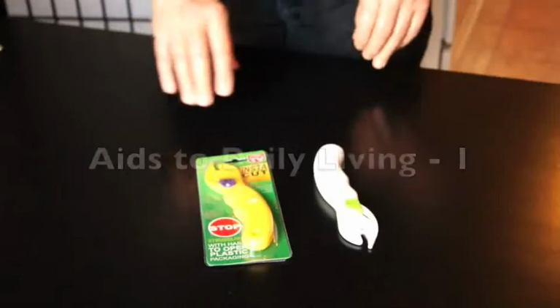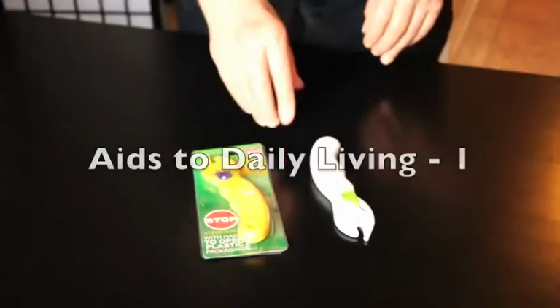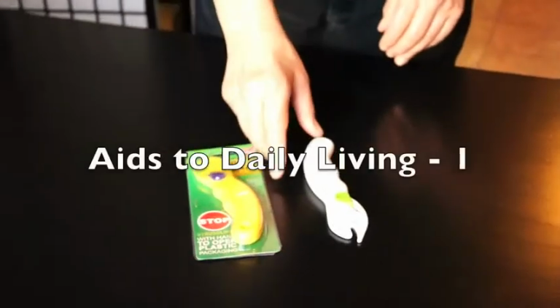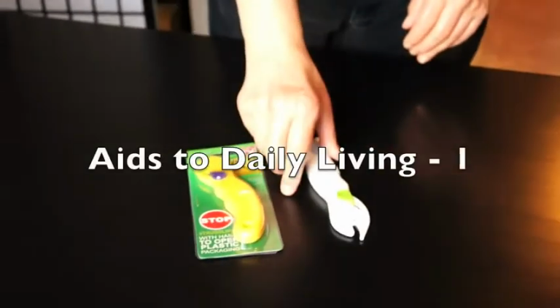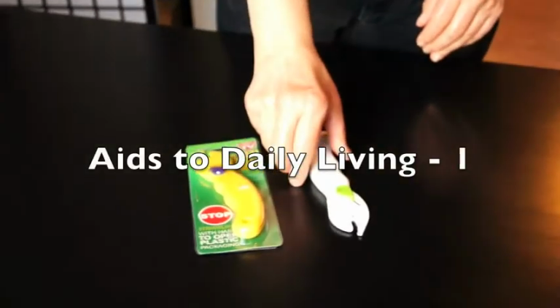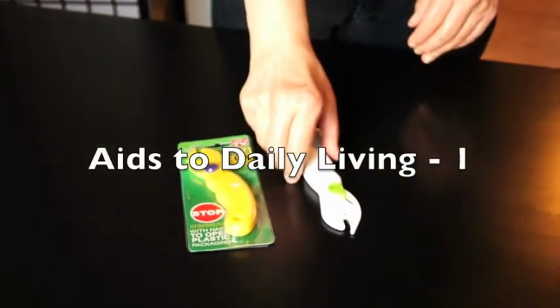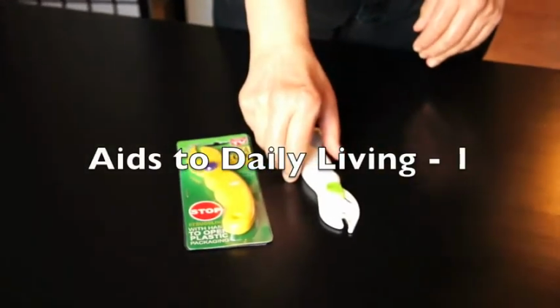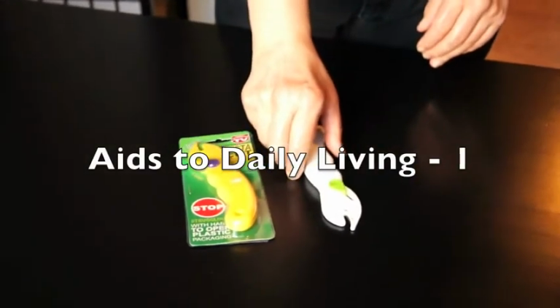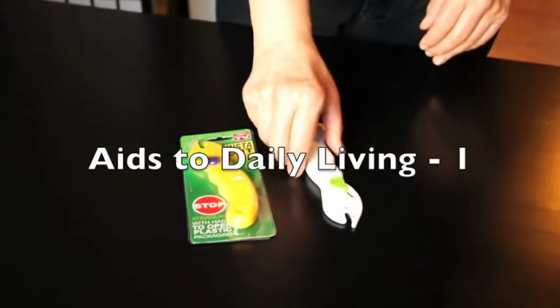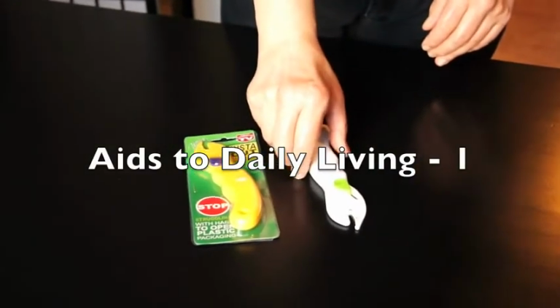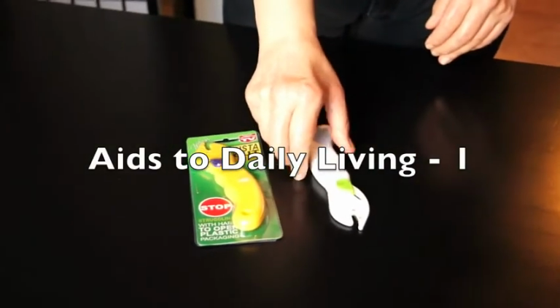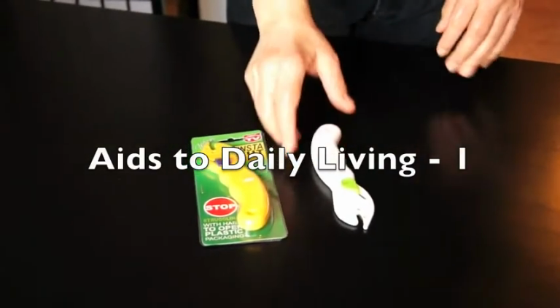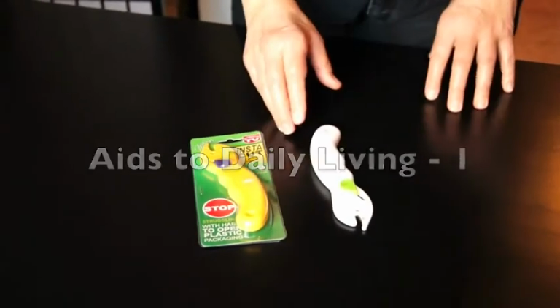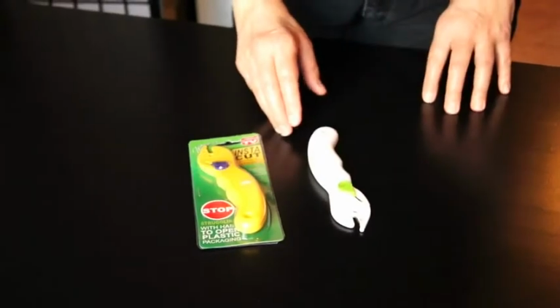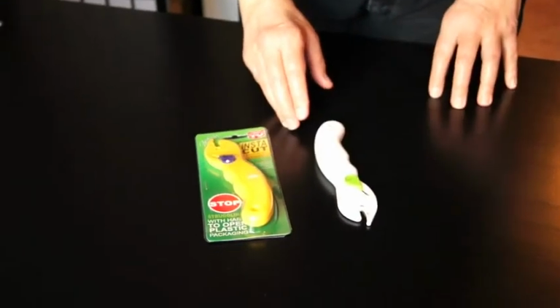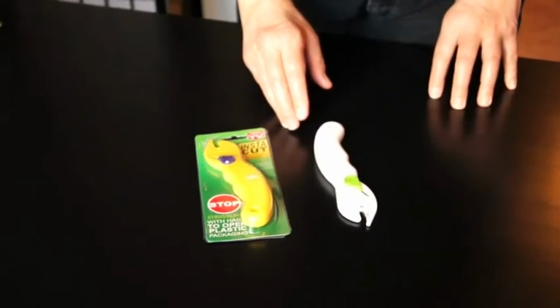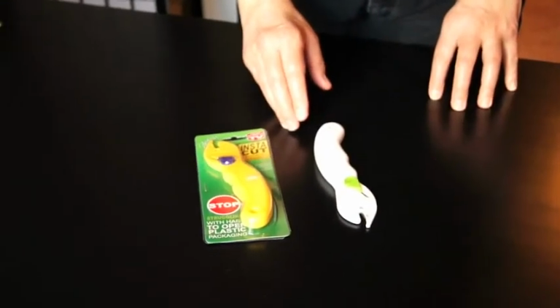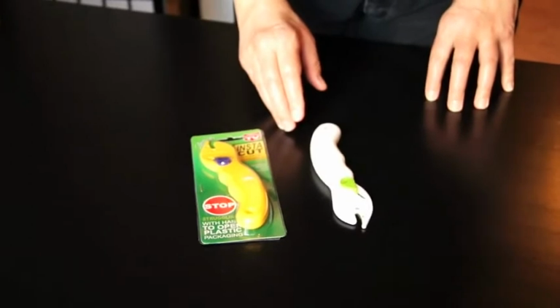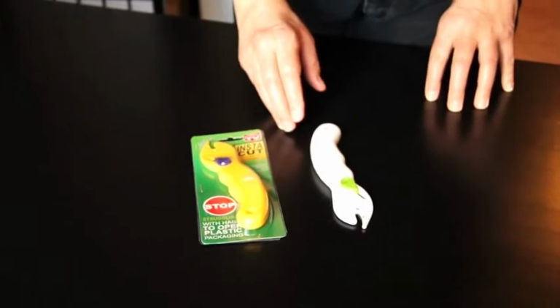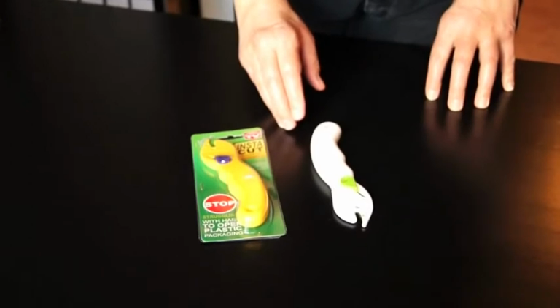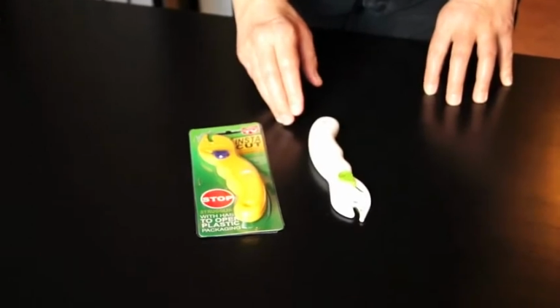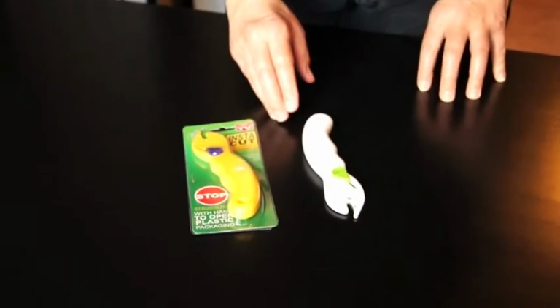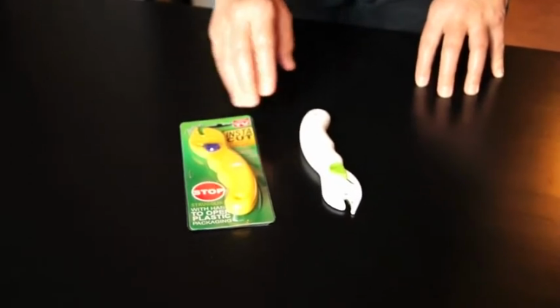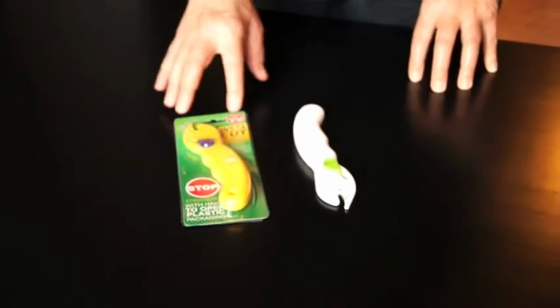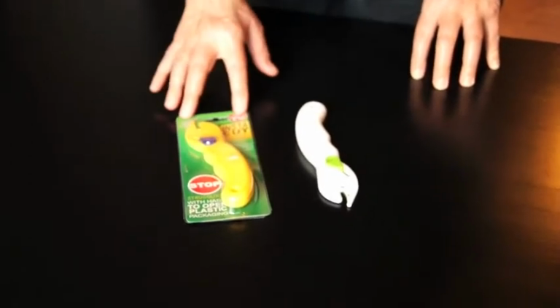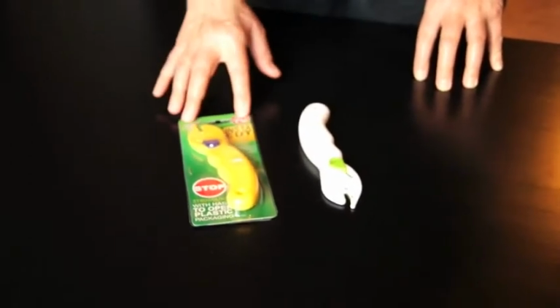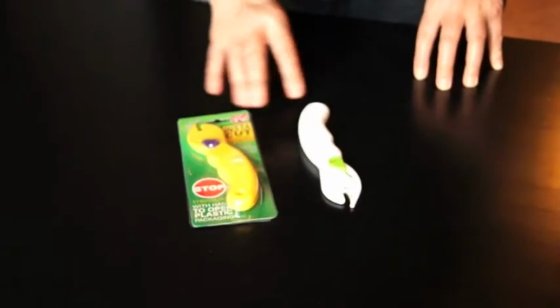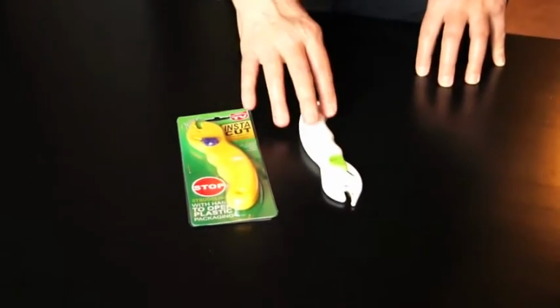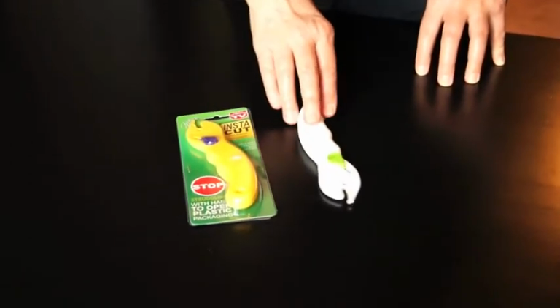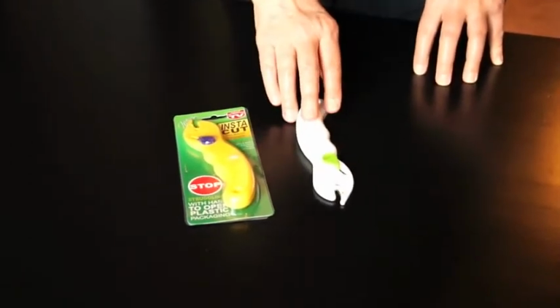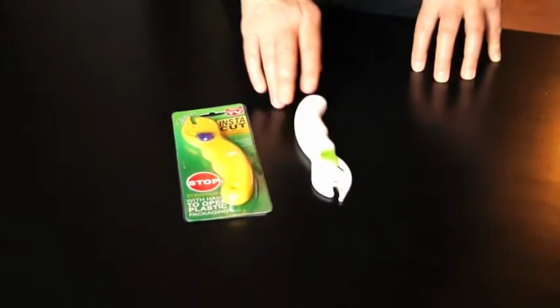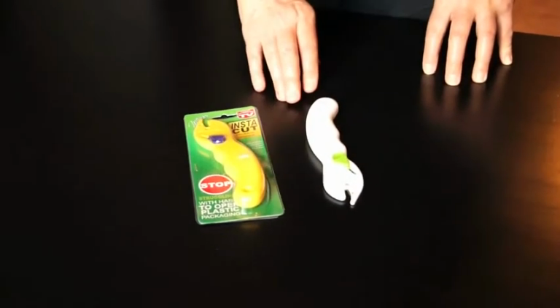Welcome to the series Aids for Daily Living, and this is for people with arthritis and painful joints. Today we're going to be looking at how to get into things and hold things.